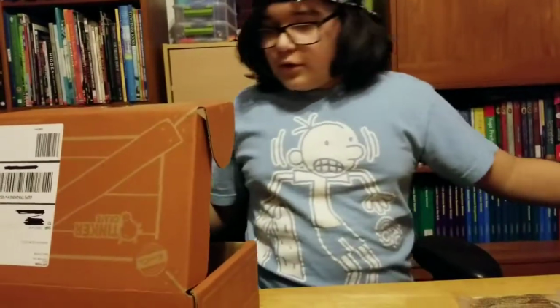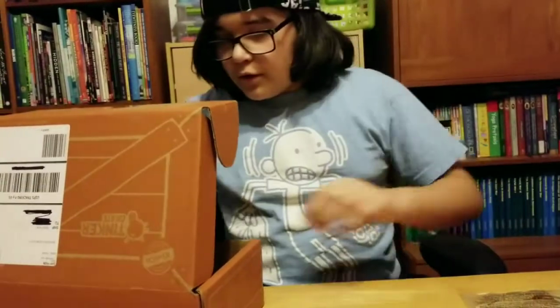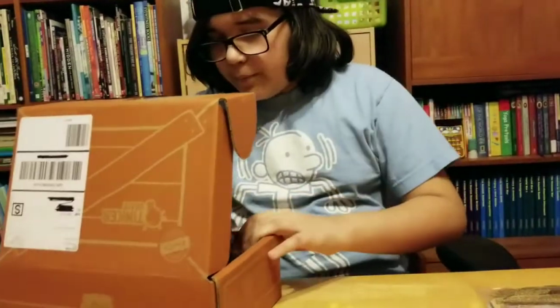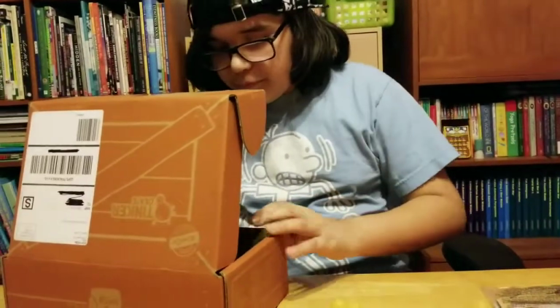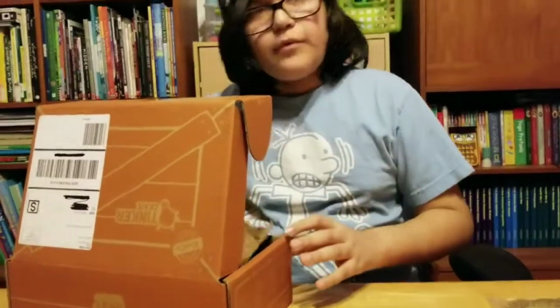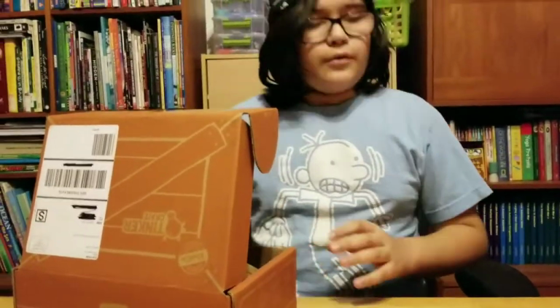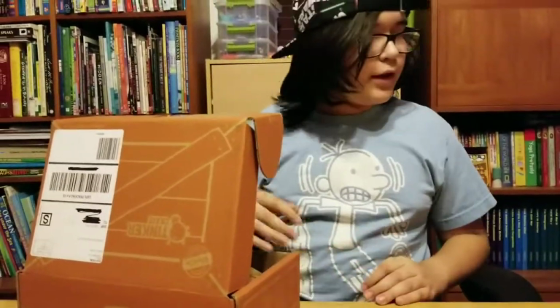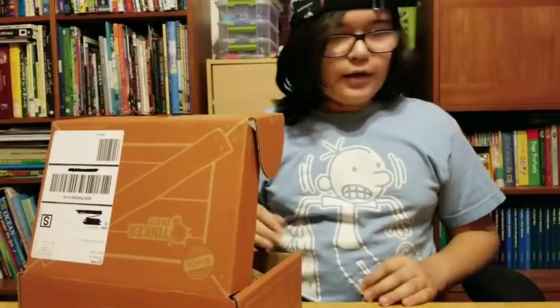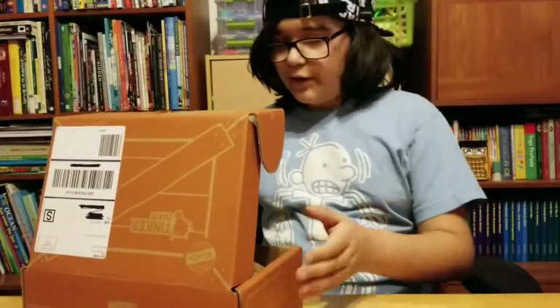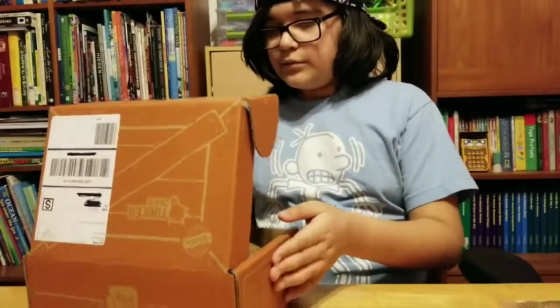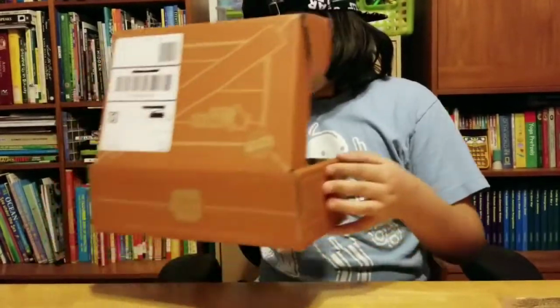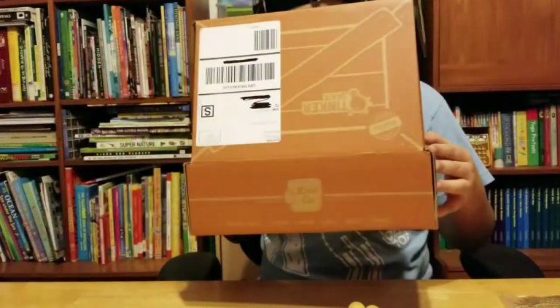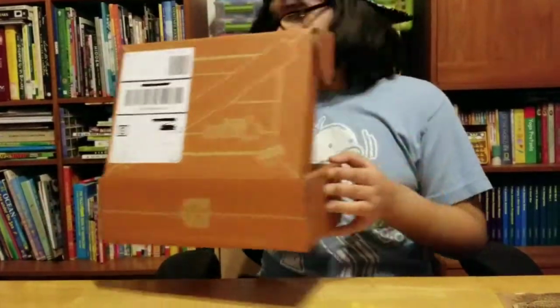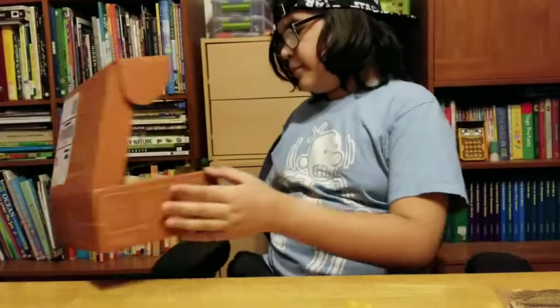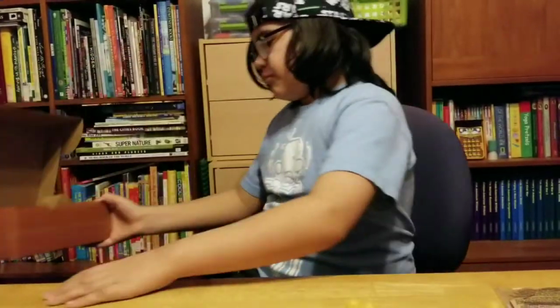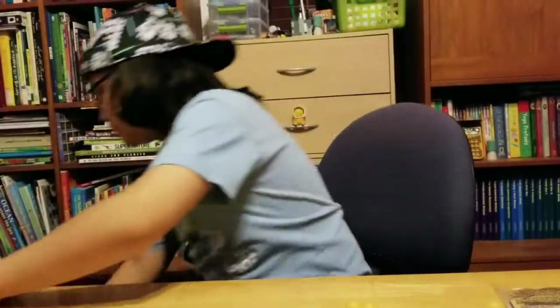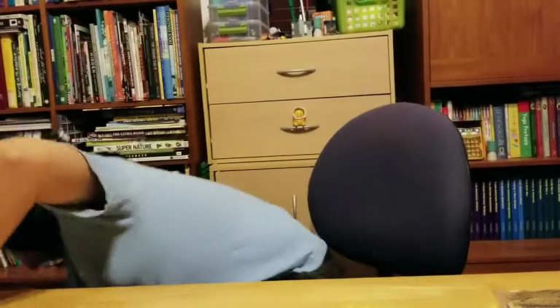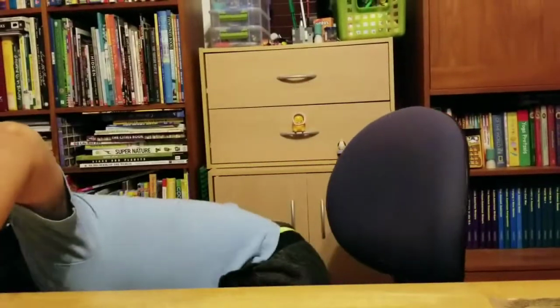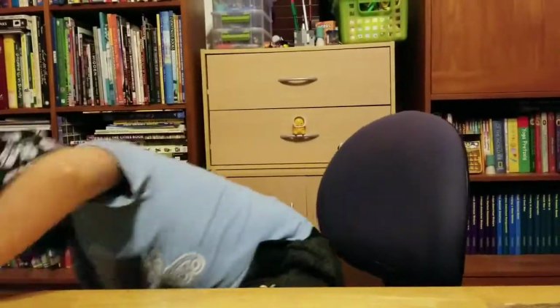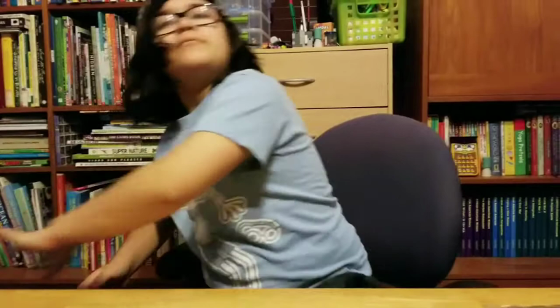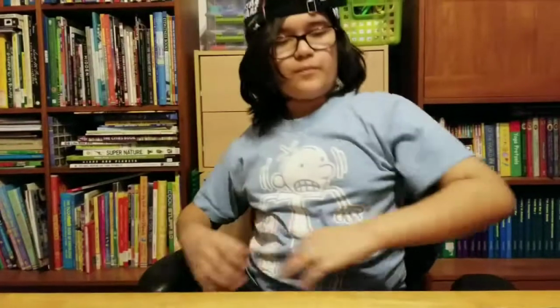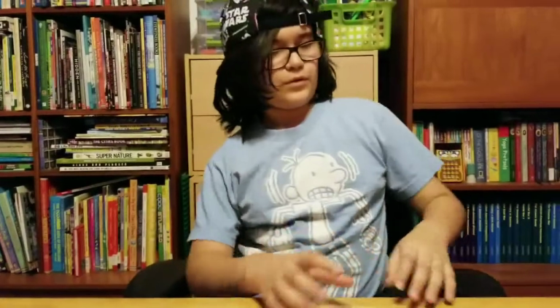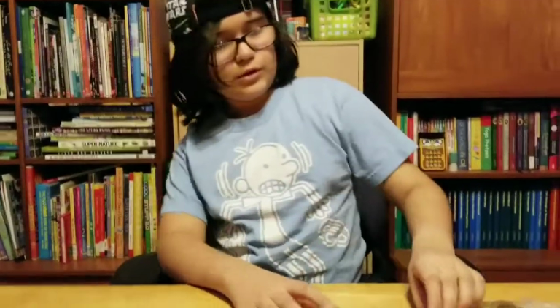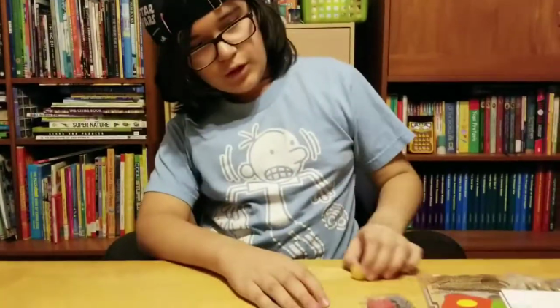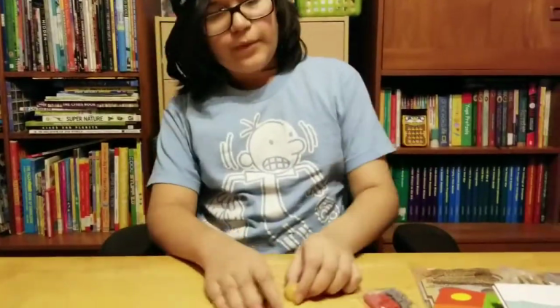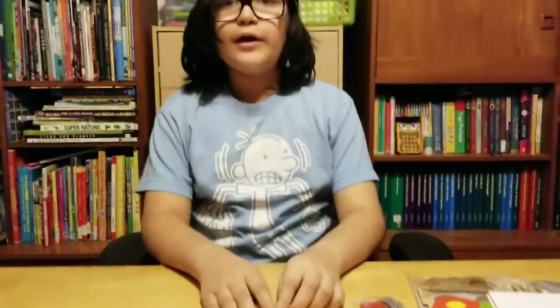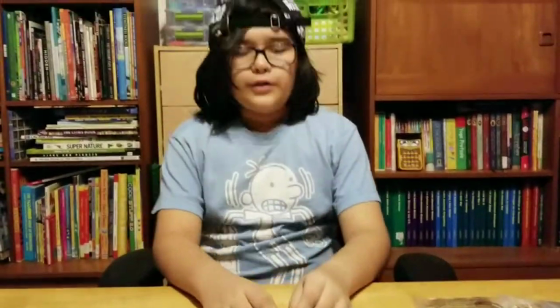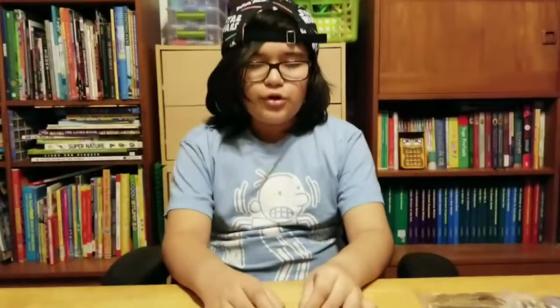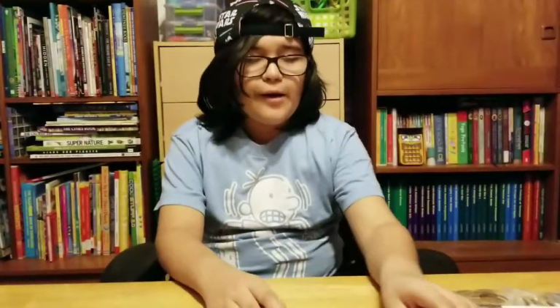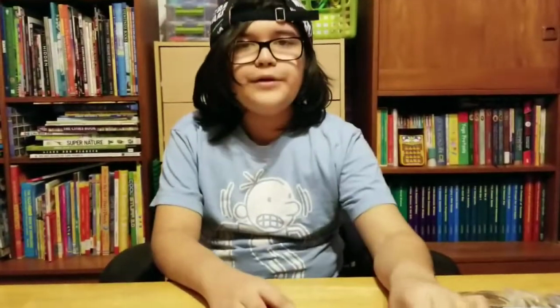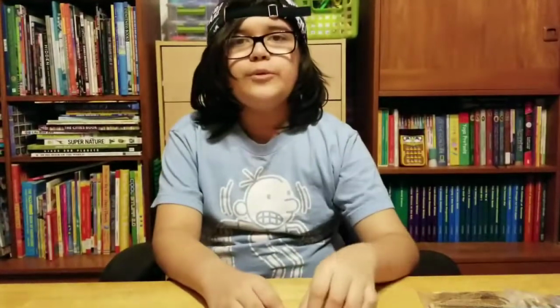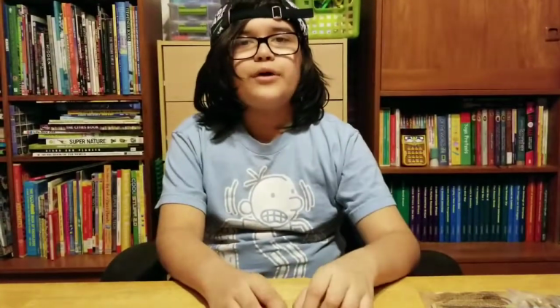You use it with the dry erase marker. And just some crinkly paper. So I'm gonna build this and I'll be back with you guys in just a second.